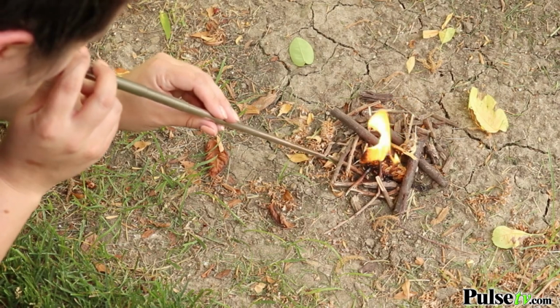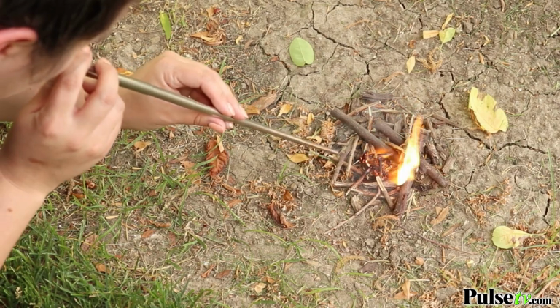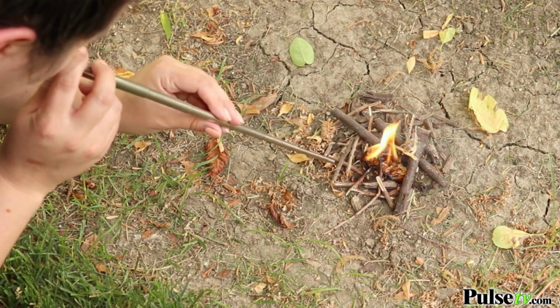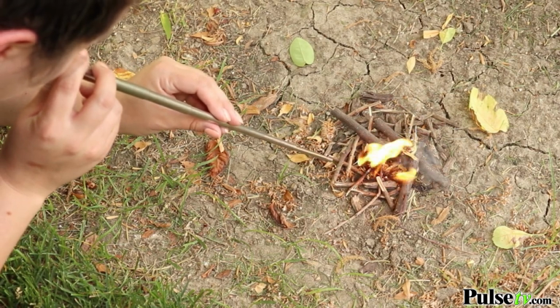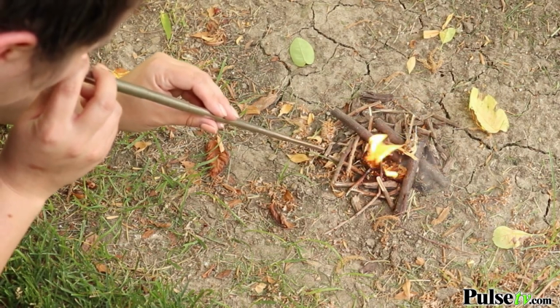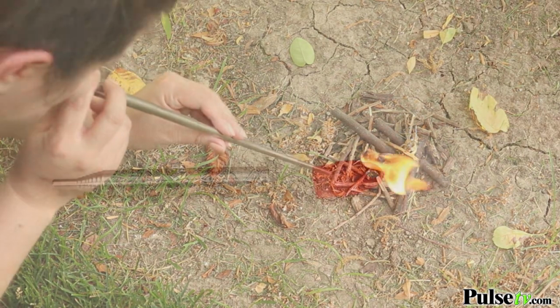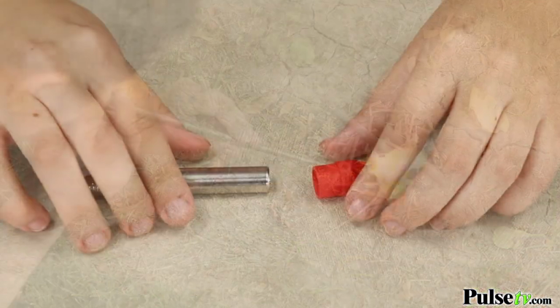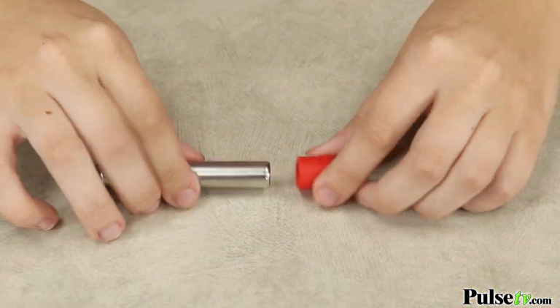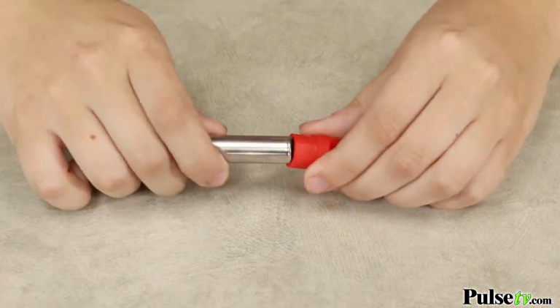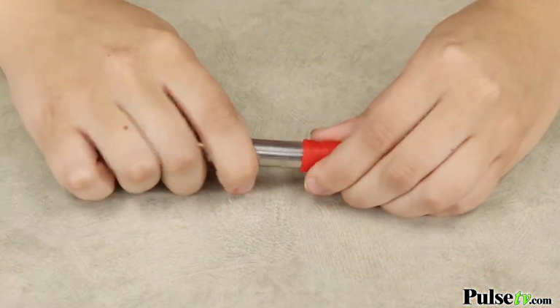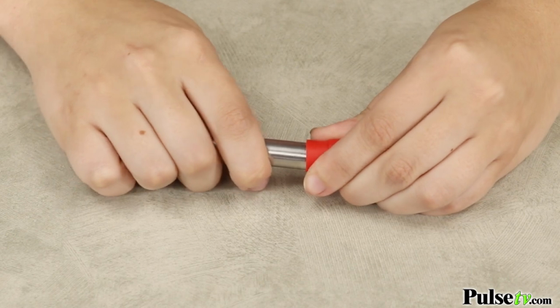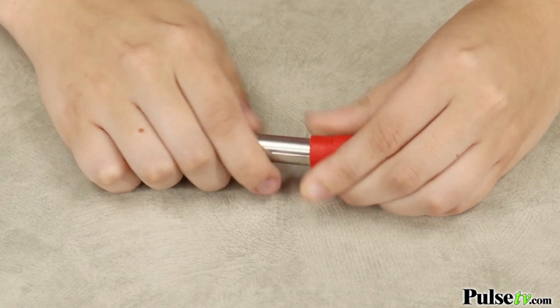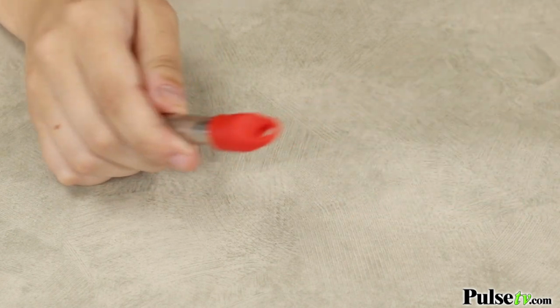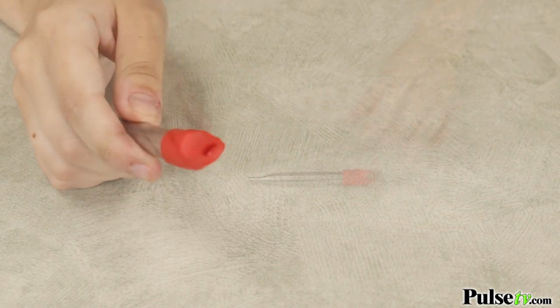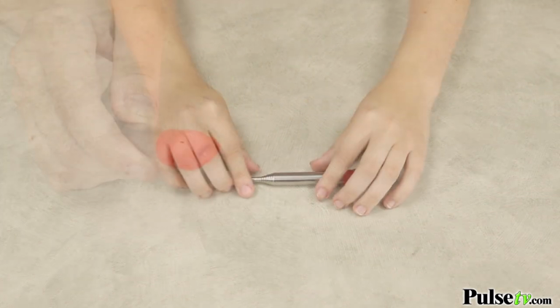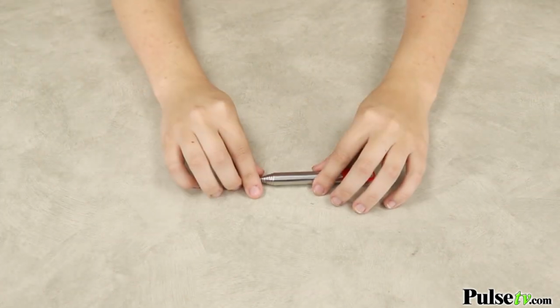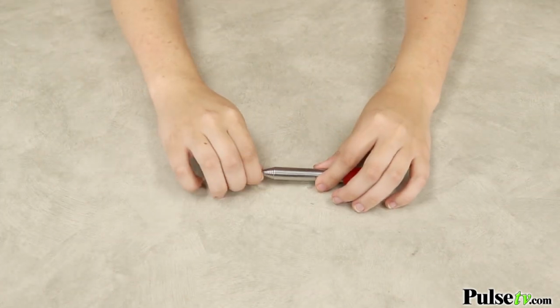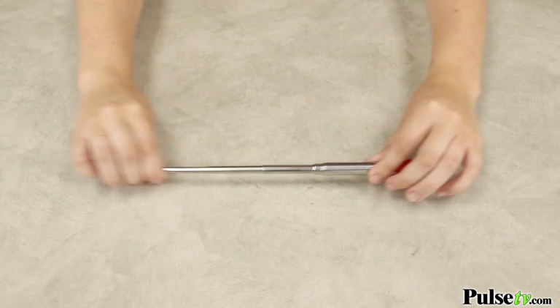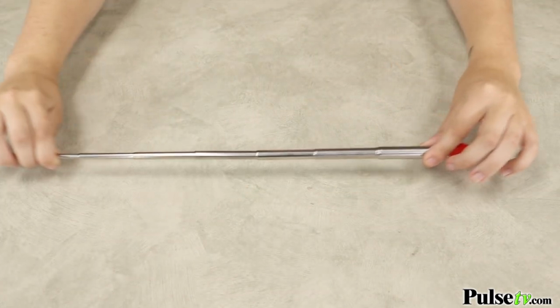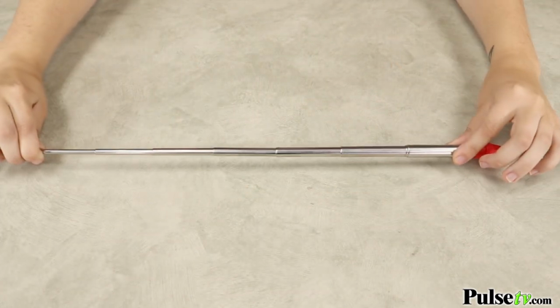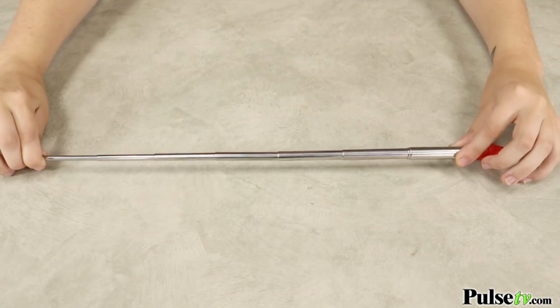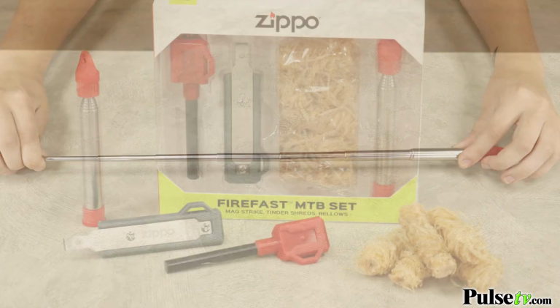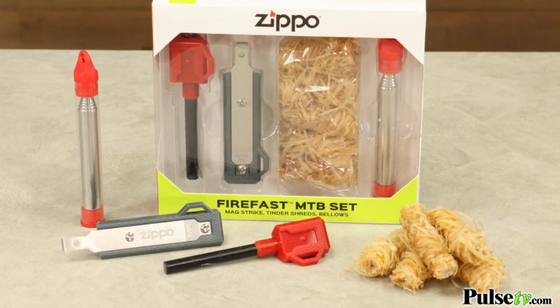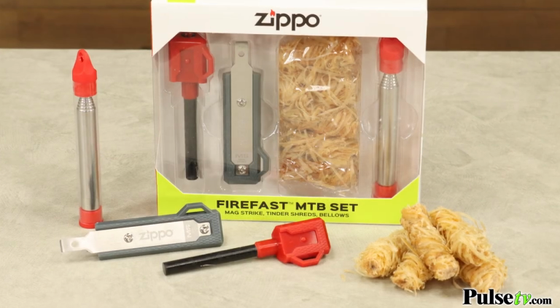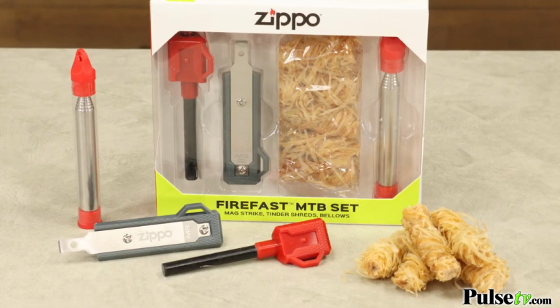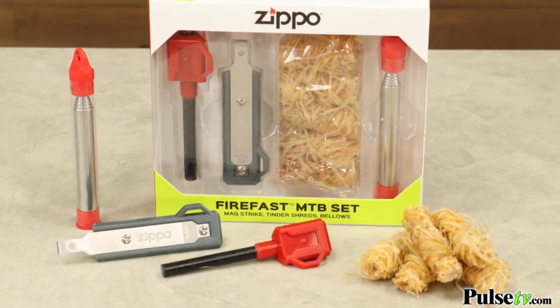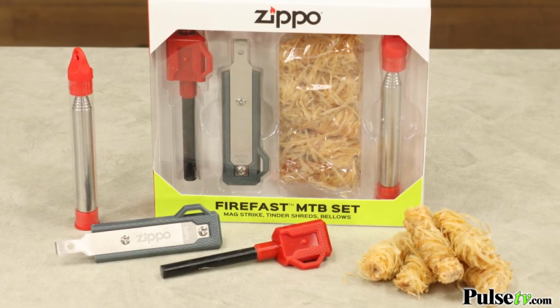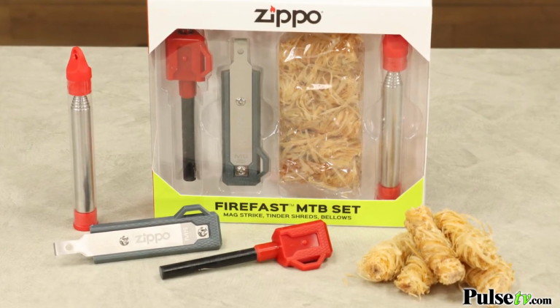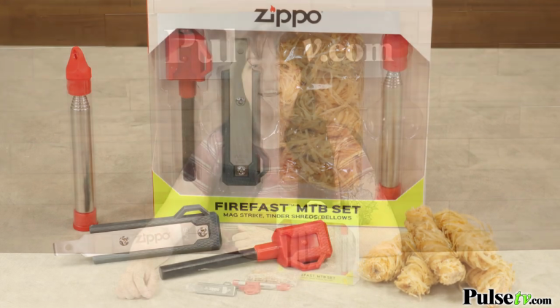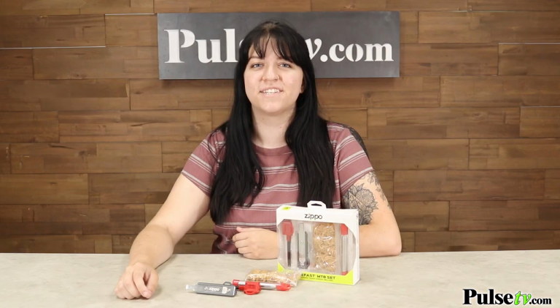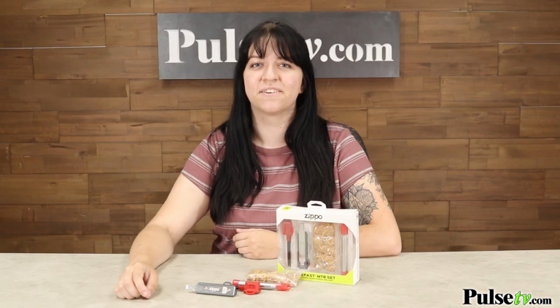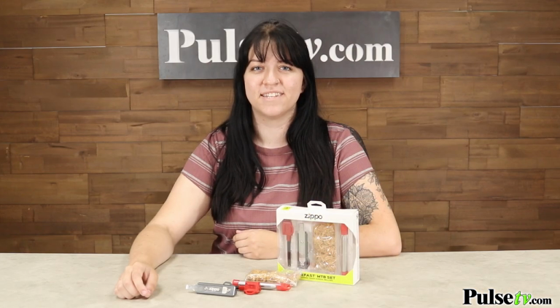What I really love is that on this plastic case, you do have a silicone top, which you can use as a mouthpiece so that your mouth isn't touching directly onto the metal bellows. This is a good quality set made by Zippo, so they make great gifts for all your friends and family. Head on over to the site and grab yours today.